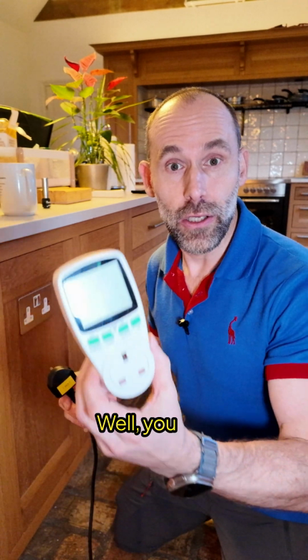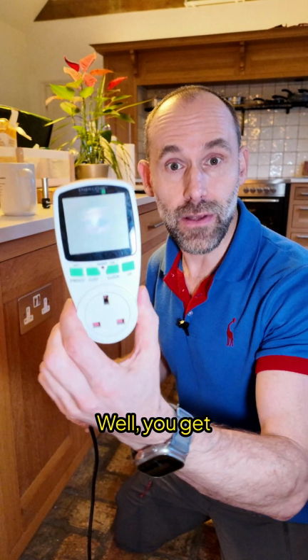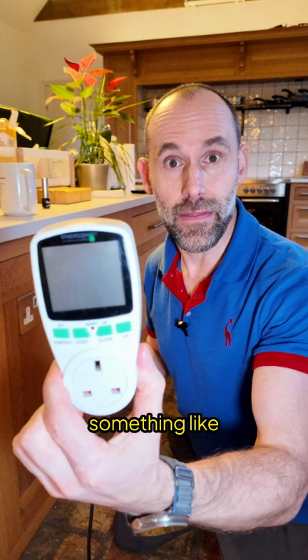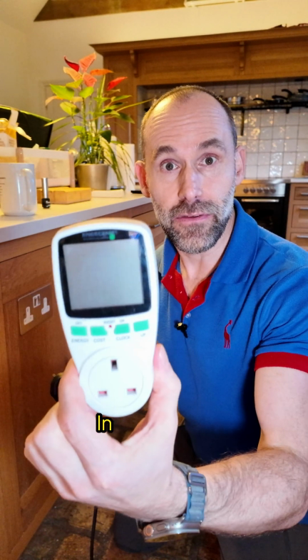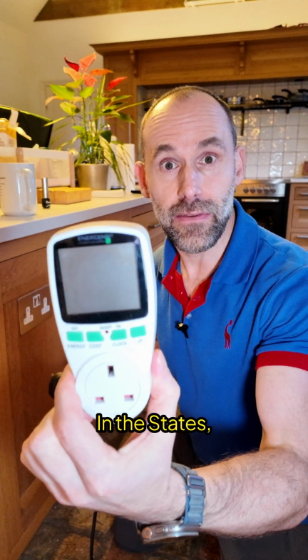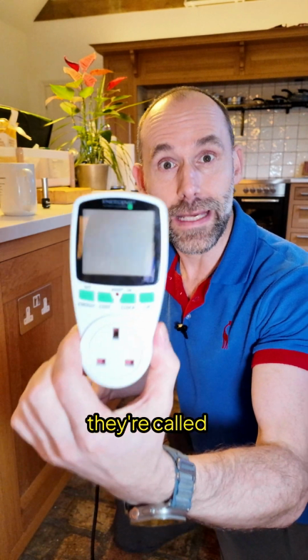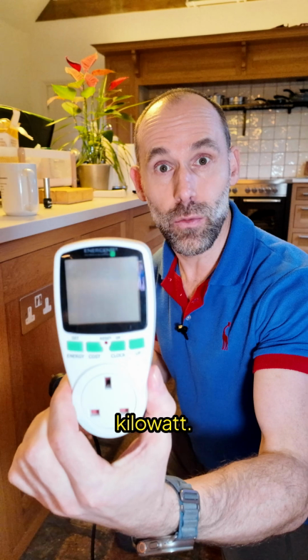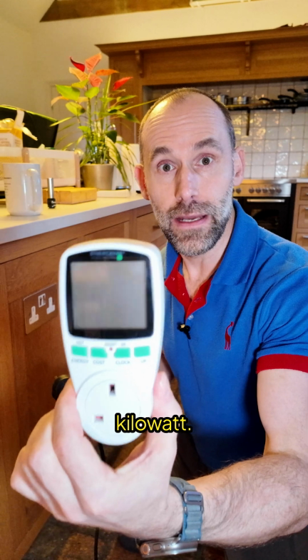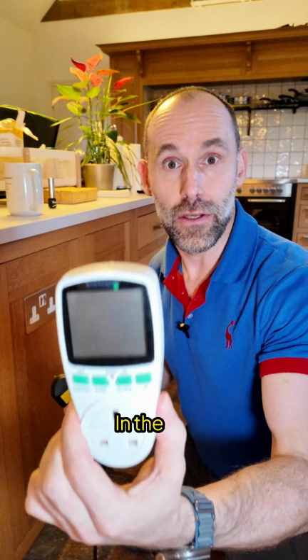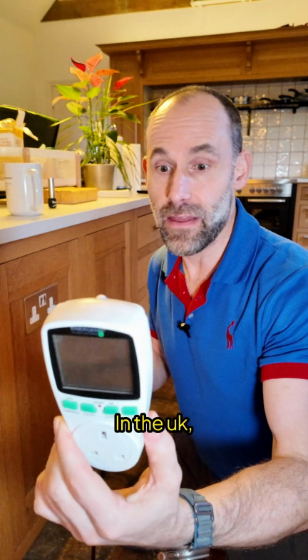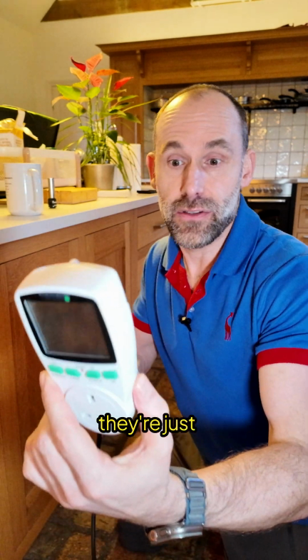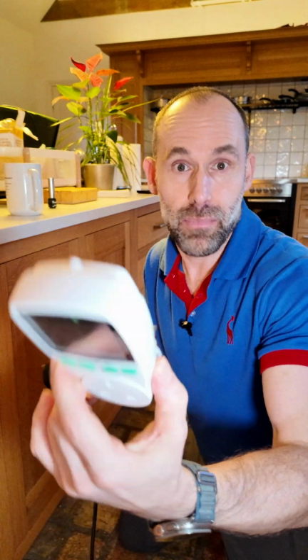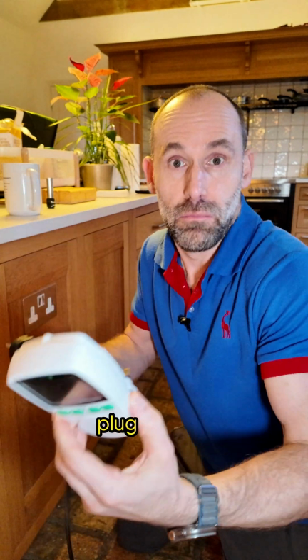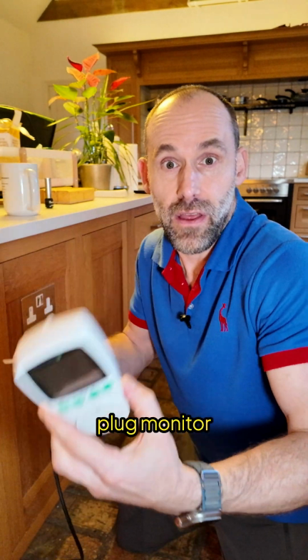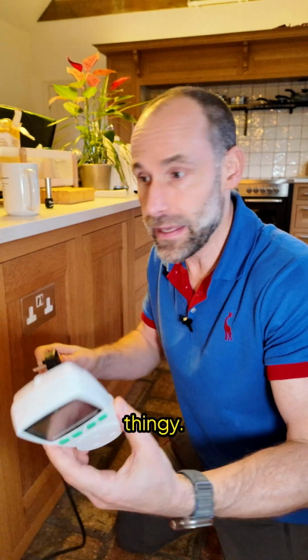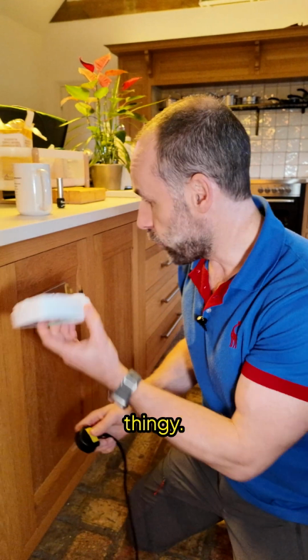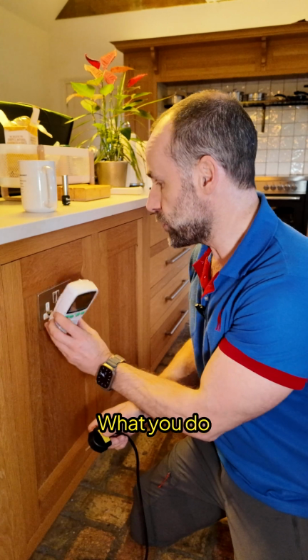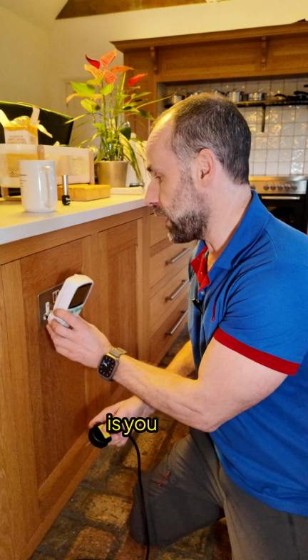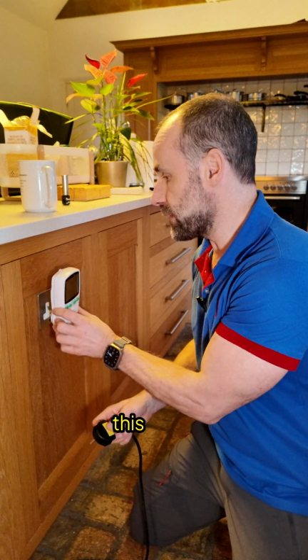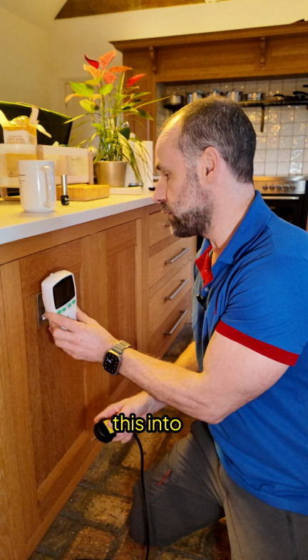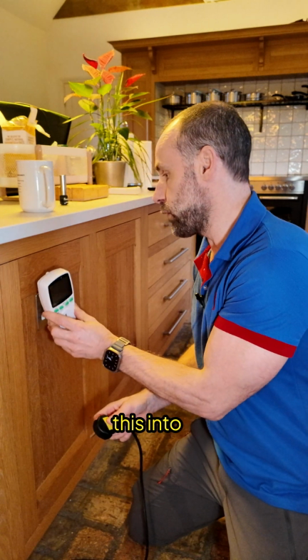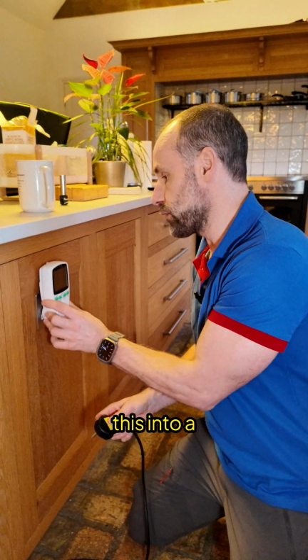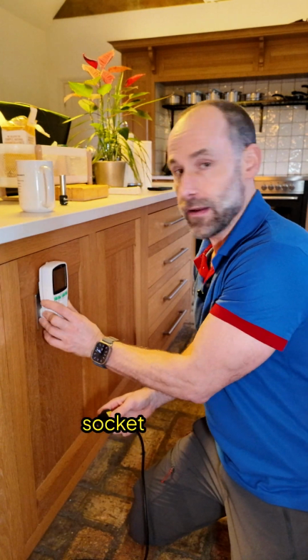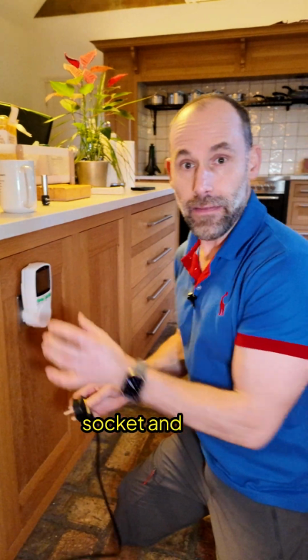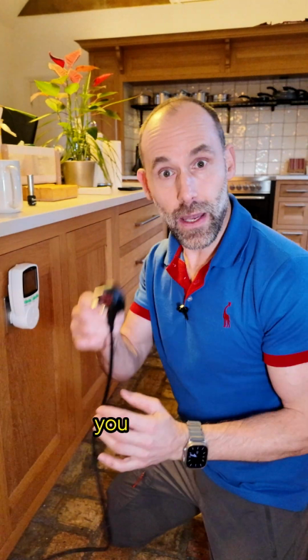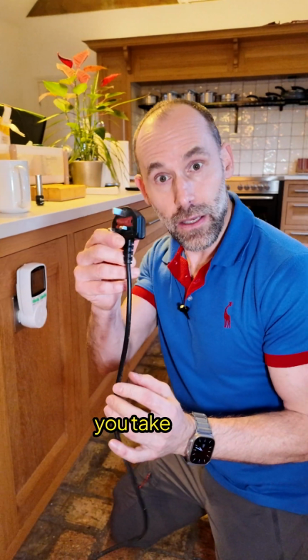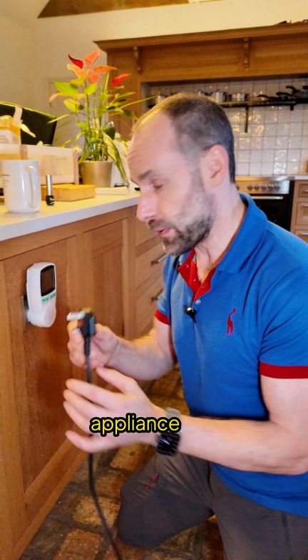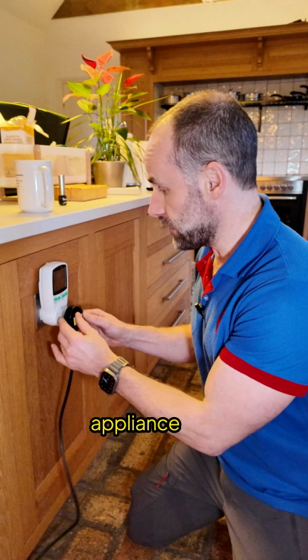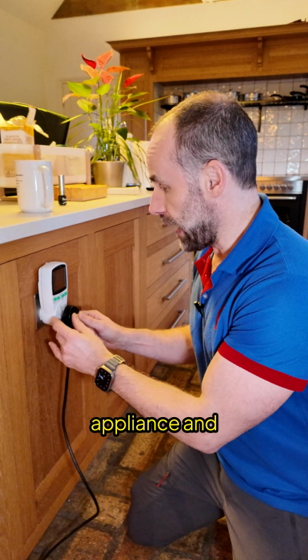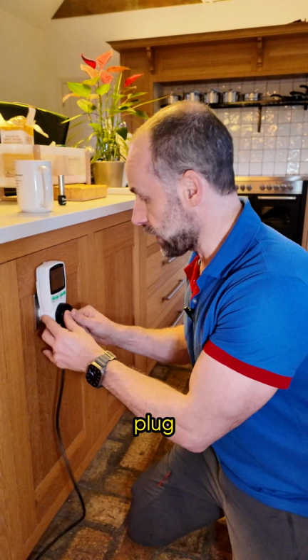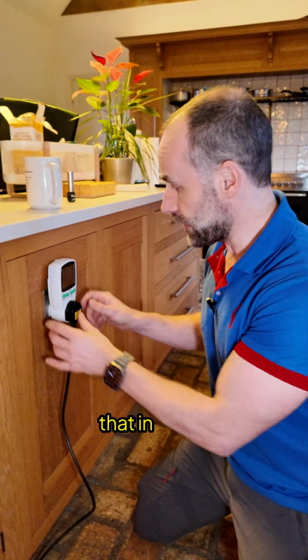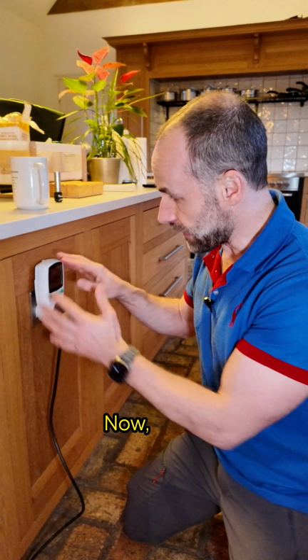Well, you get something like this. In the States, they're called a kill-a-watt; in the UK, they're just a plug monitor thingy. What you do is plug this into a socket and then plug your appliance into that.